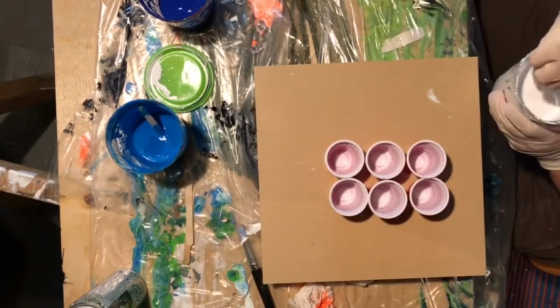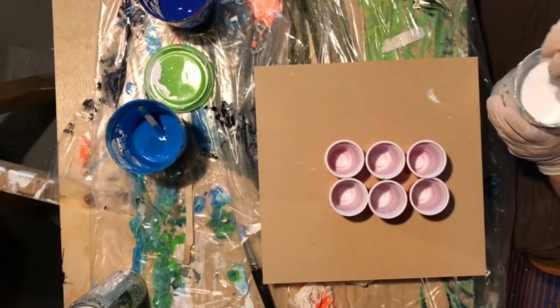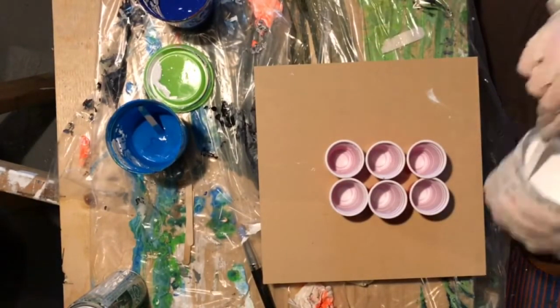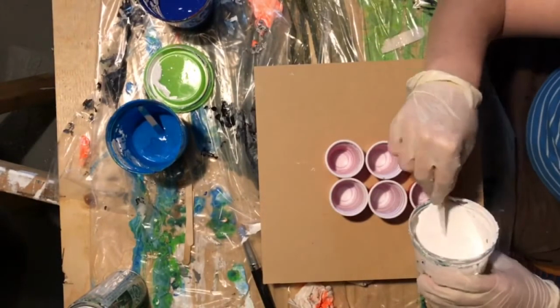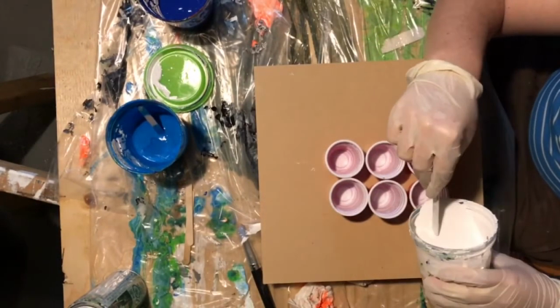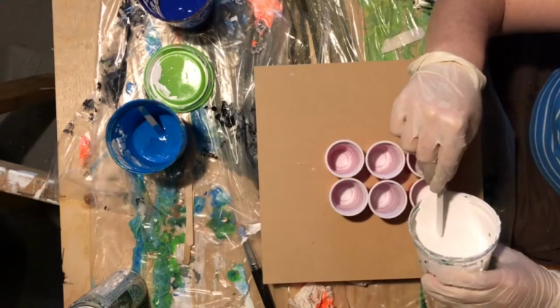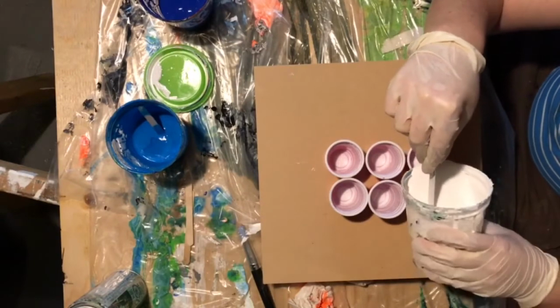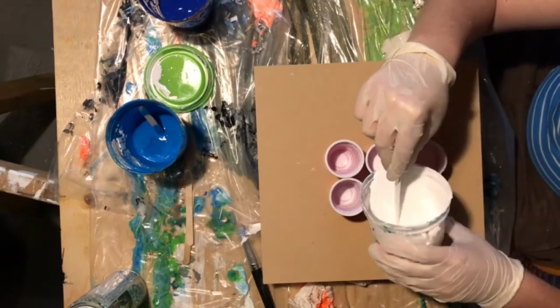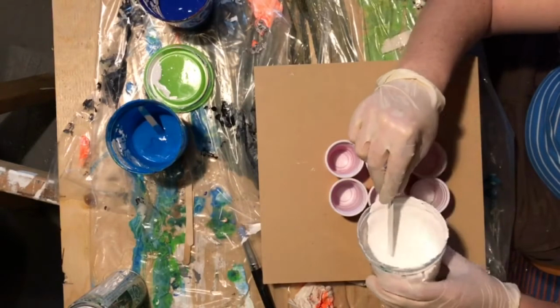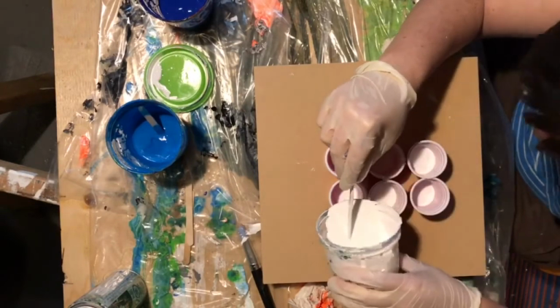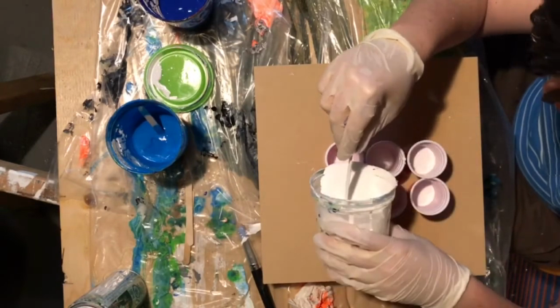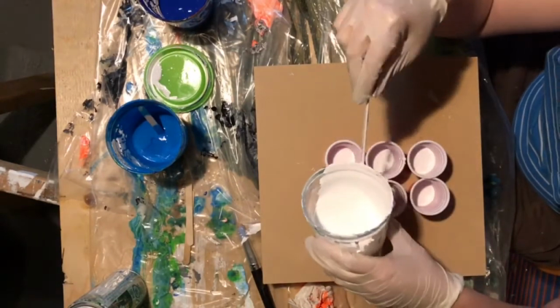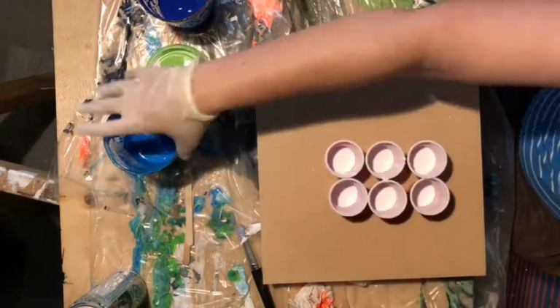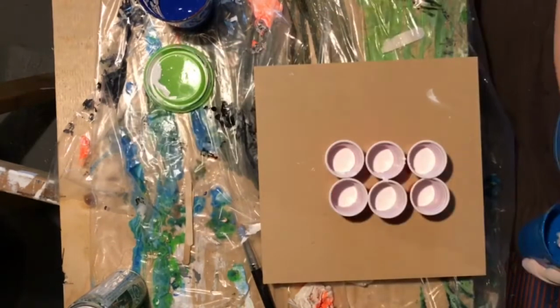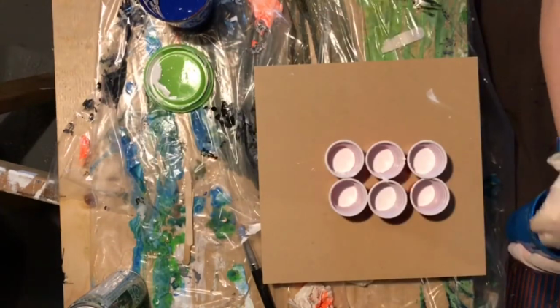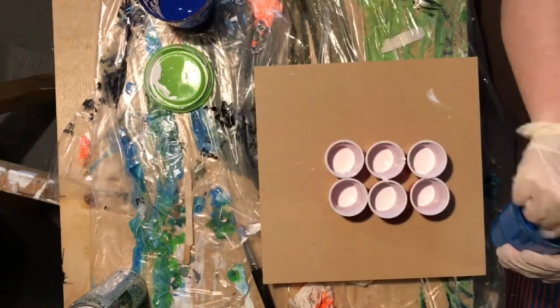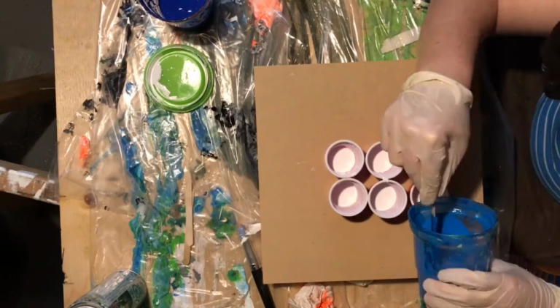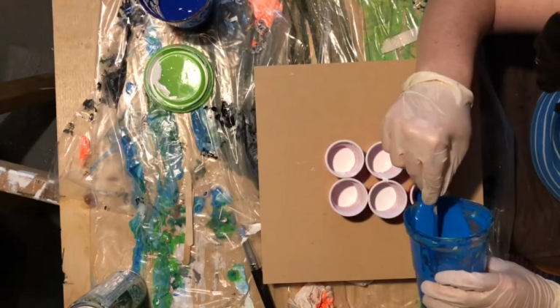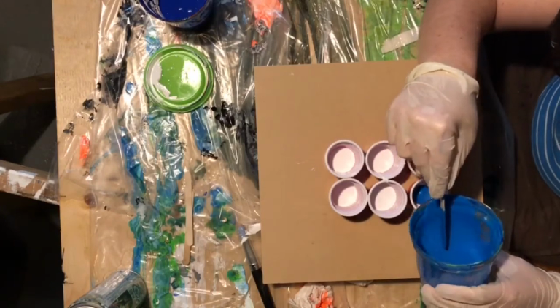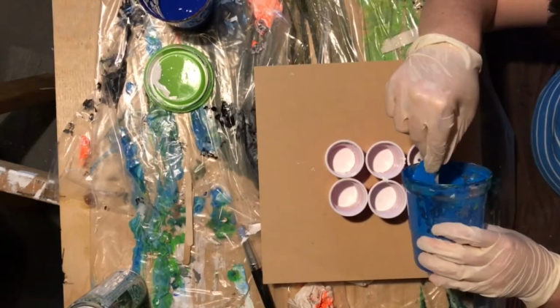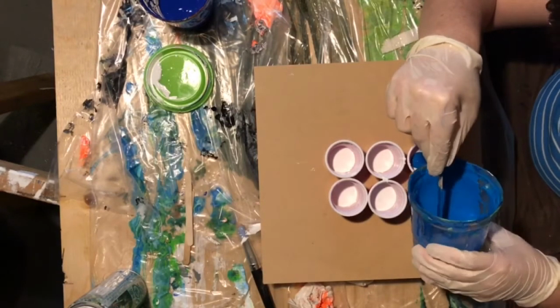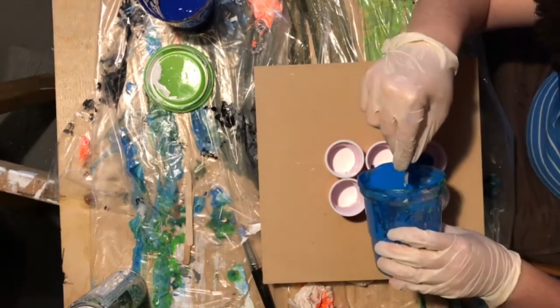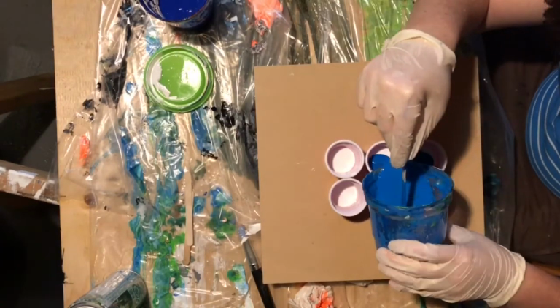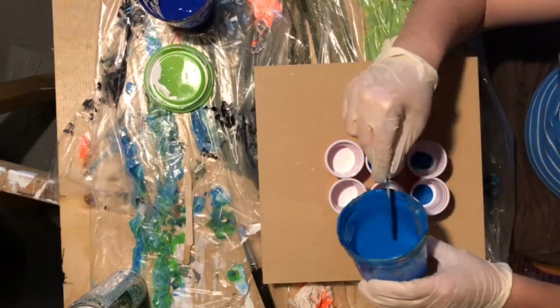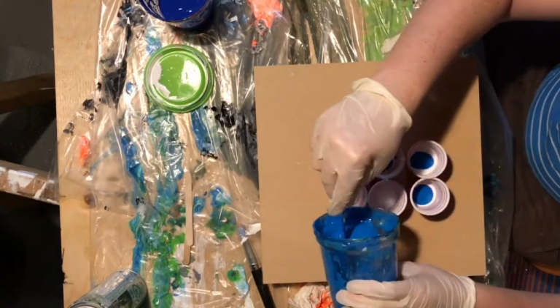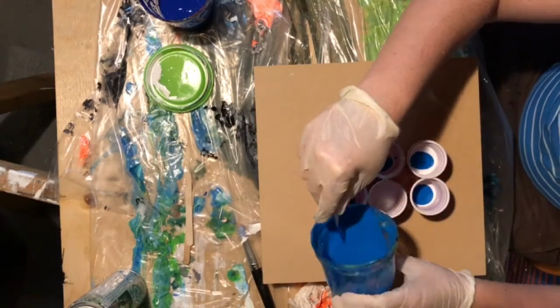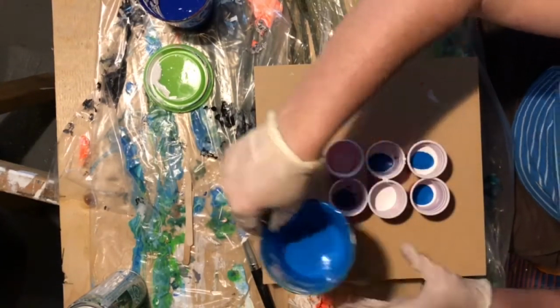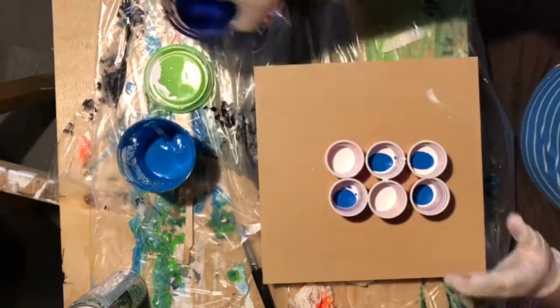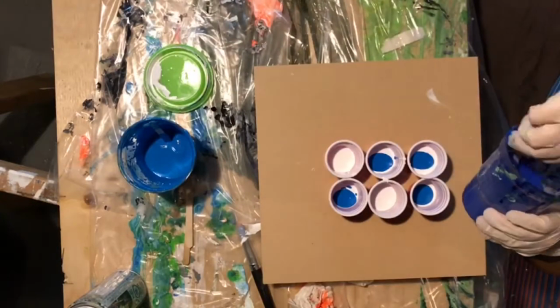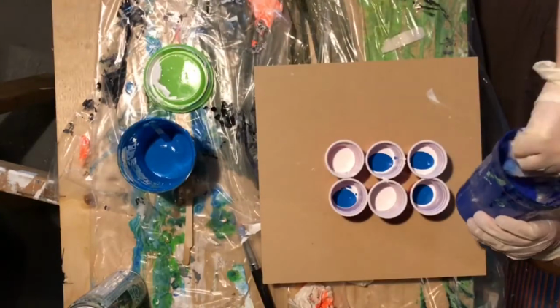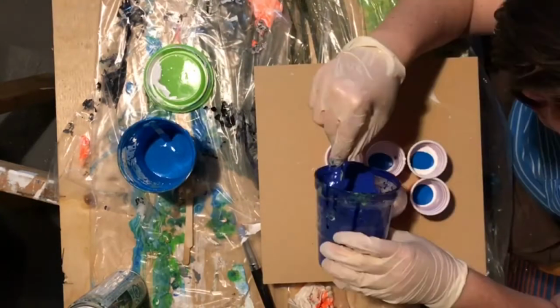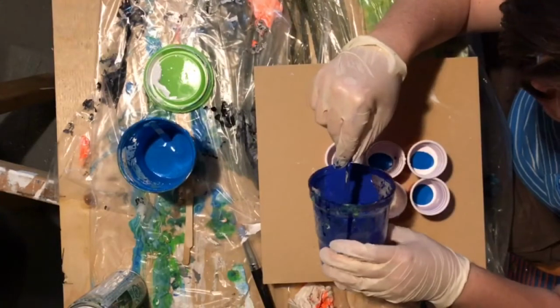I have a couple different blues that I'm about to put in there. One of them is a pearlized one which I'm pretty excited about. I'm really into these pearlized and metallic colors right now — the shininess is pretty awesome.